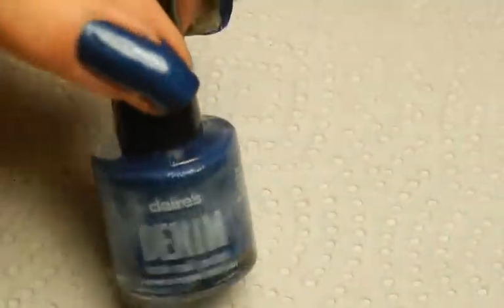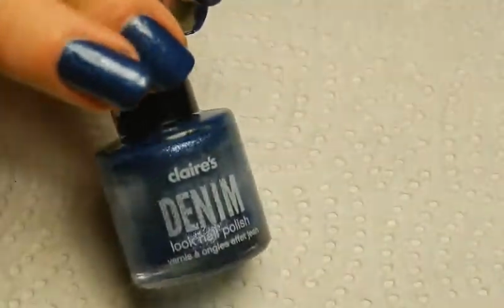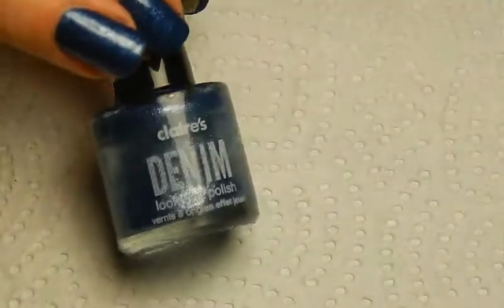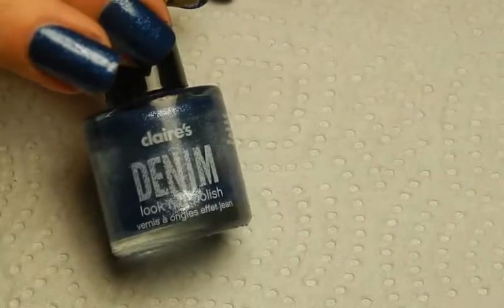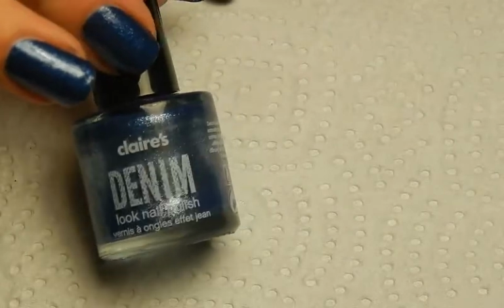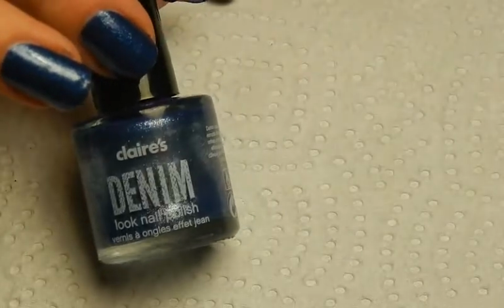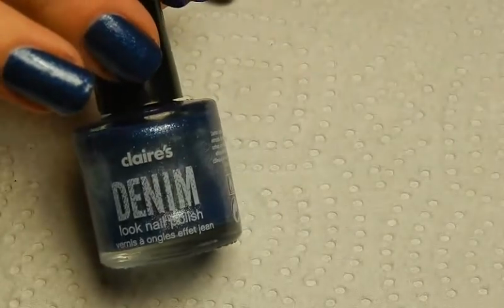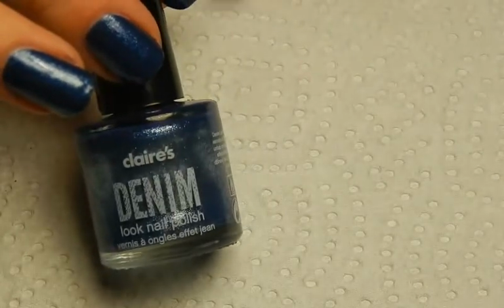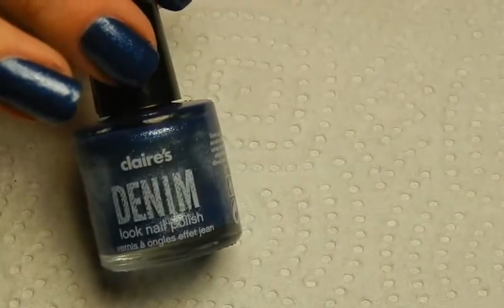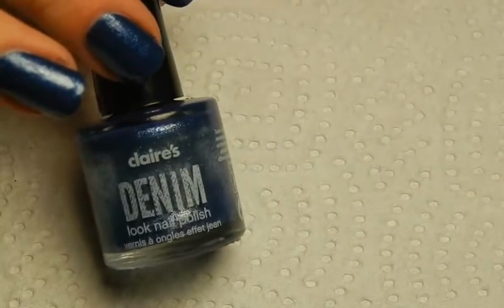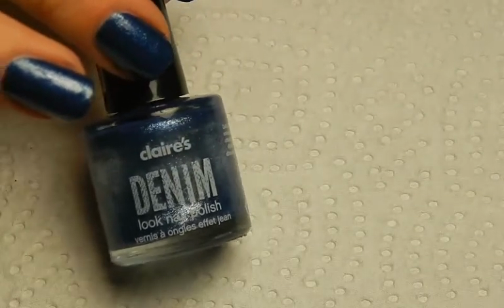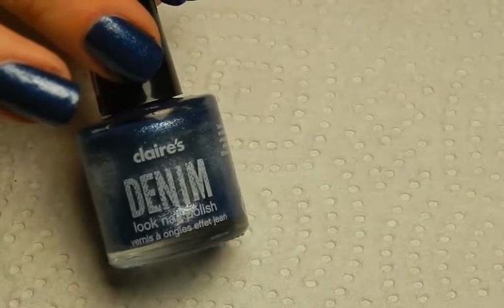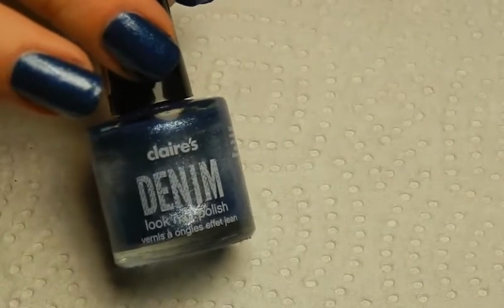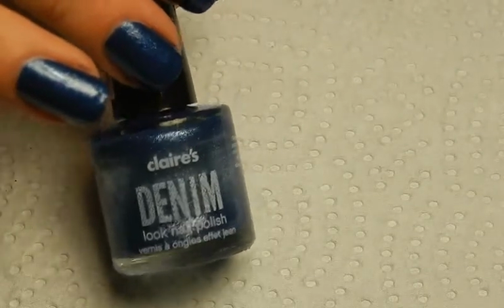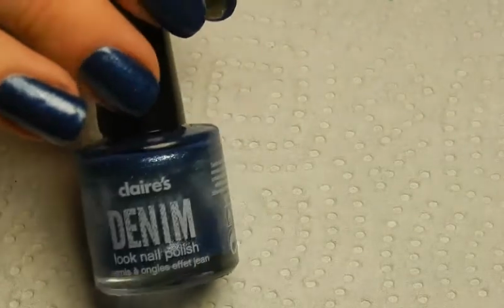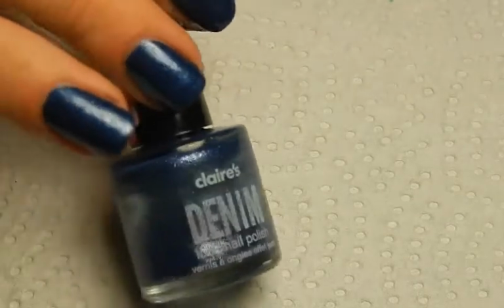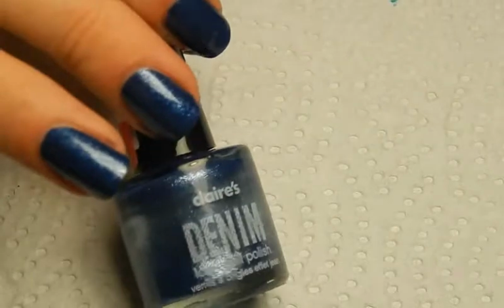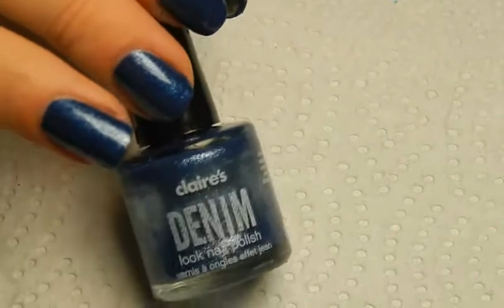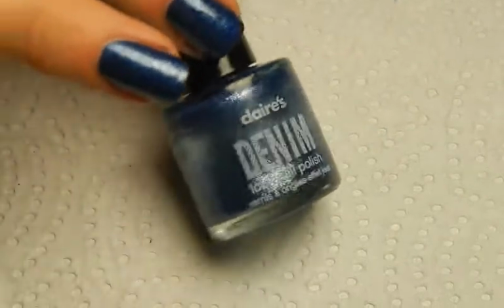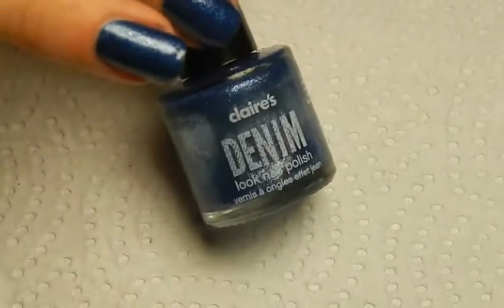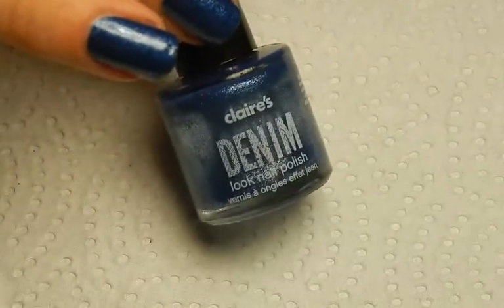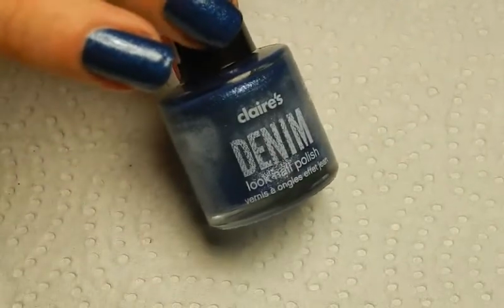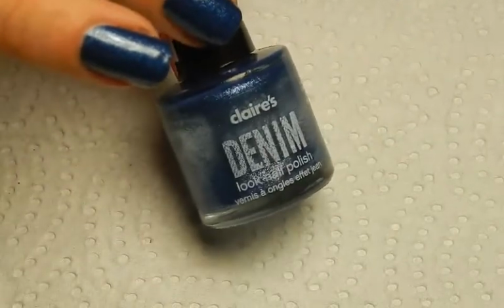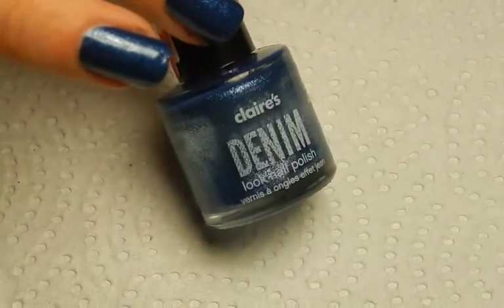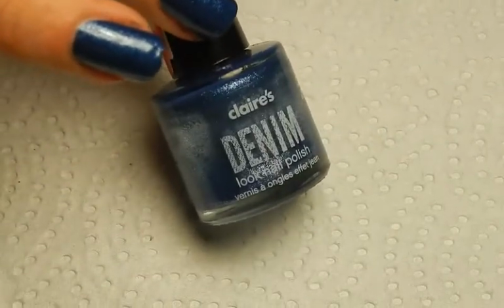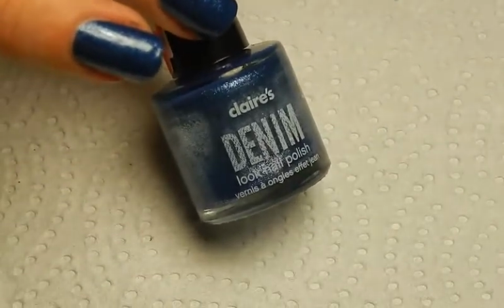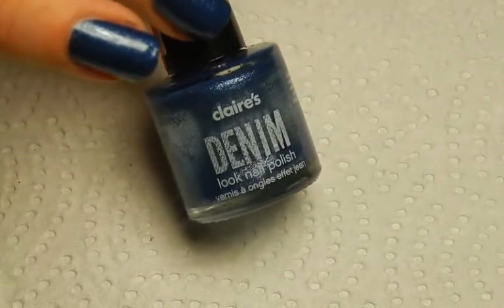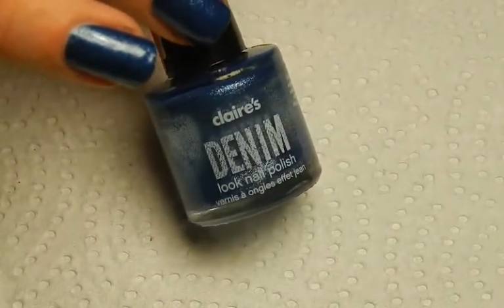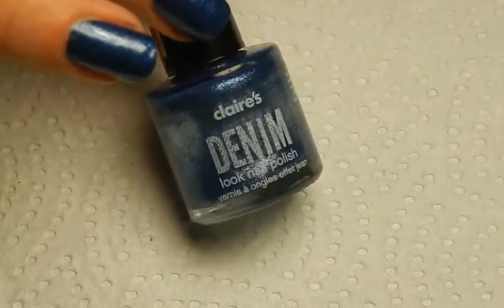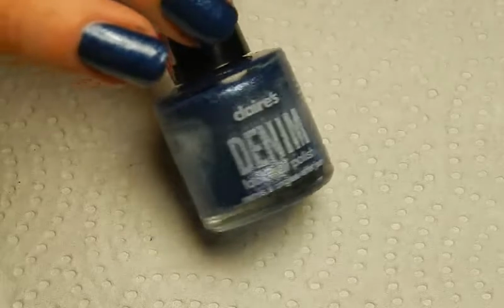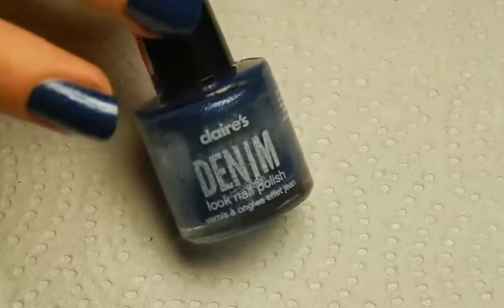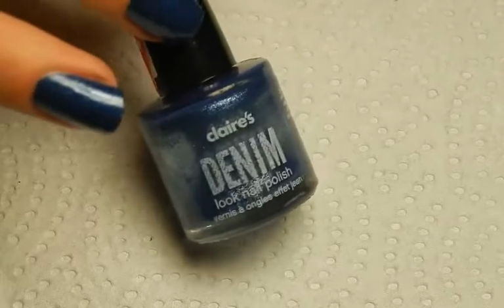Because a little while ago, I uploaded a nail polish test video, and while I was filming that, I realized I have a lot of nail polishes of which I actually forgot that I had them, and this was one of them.